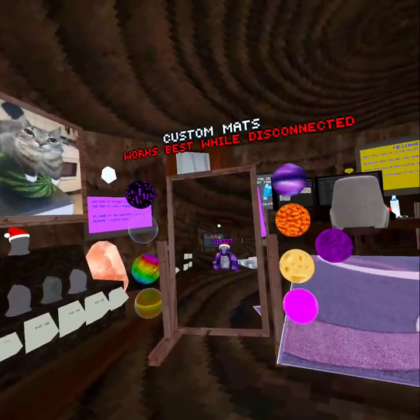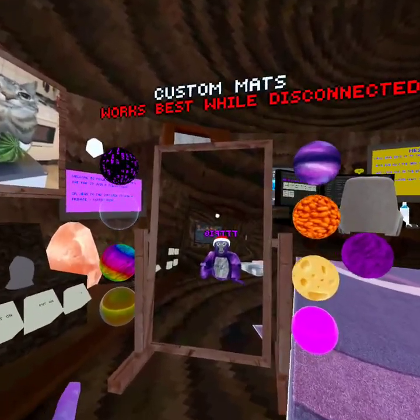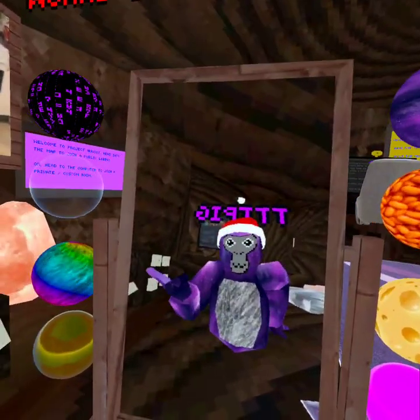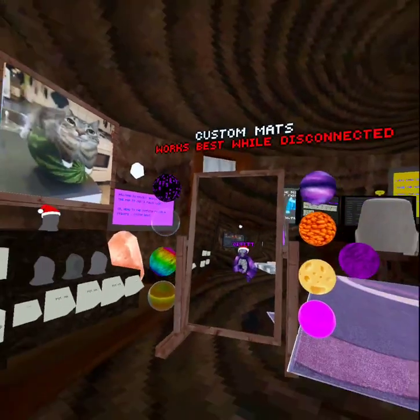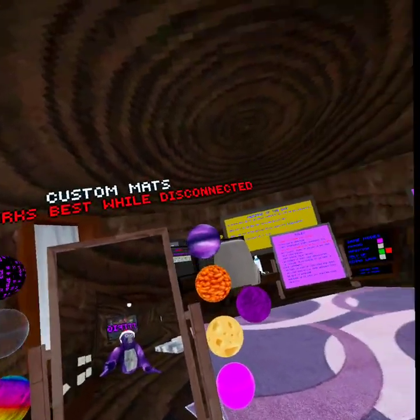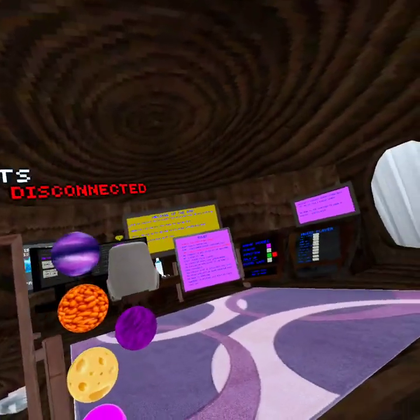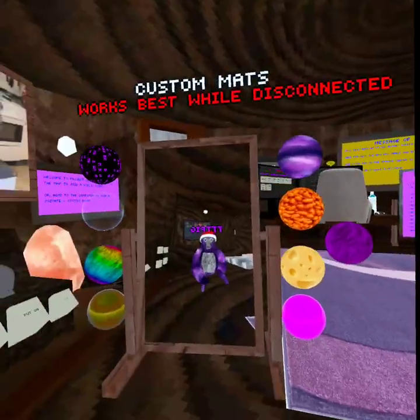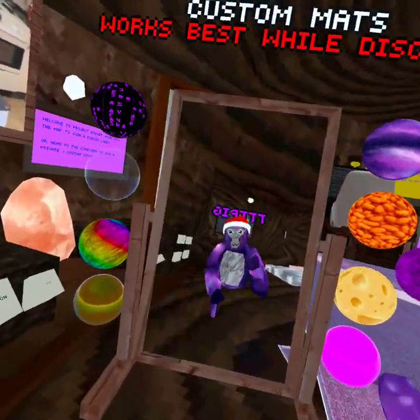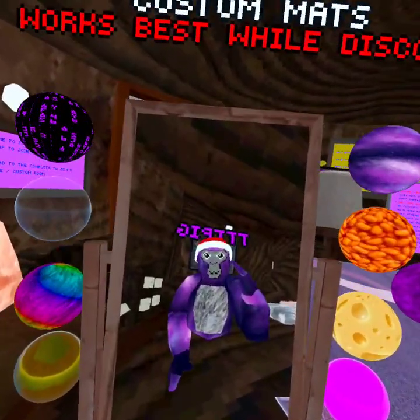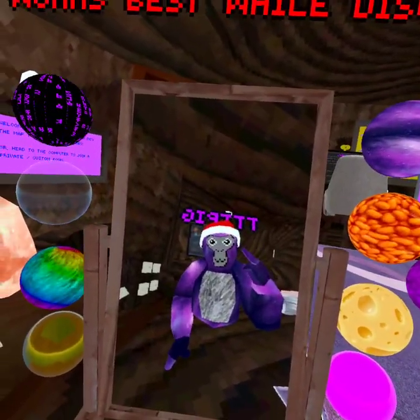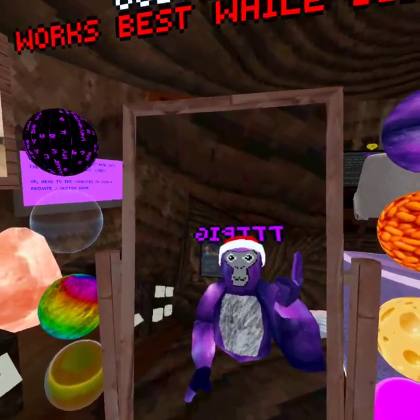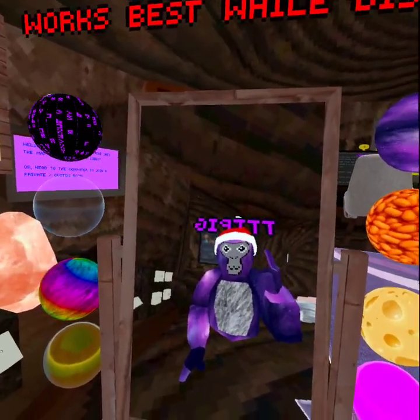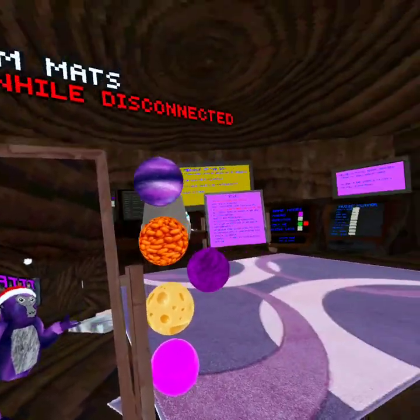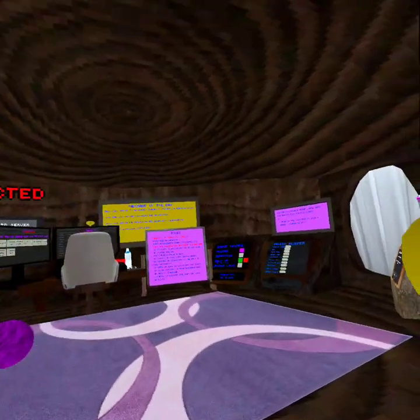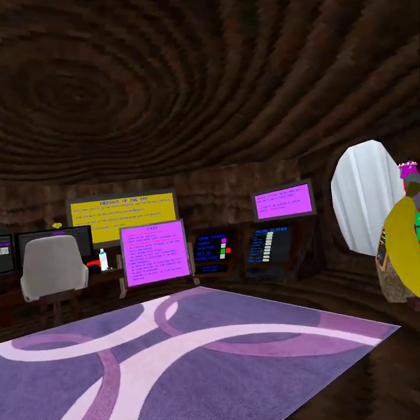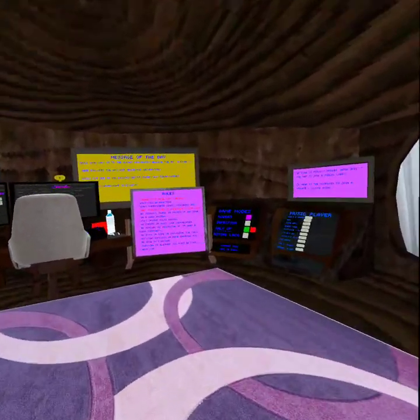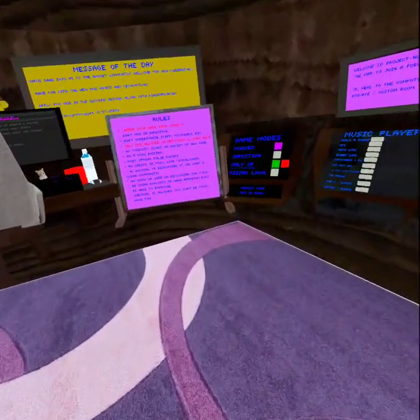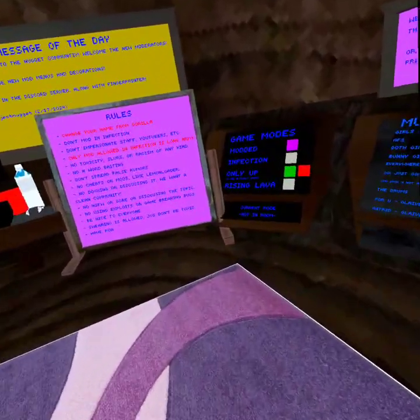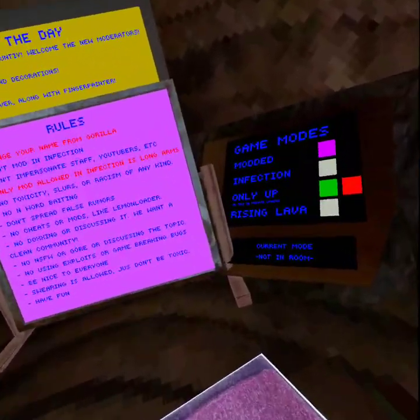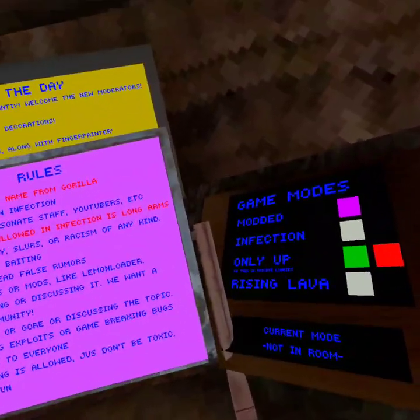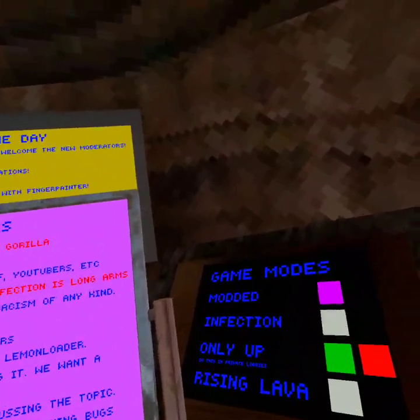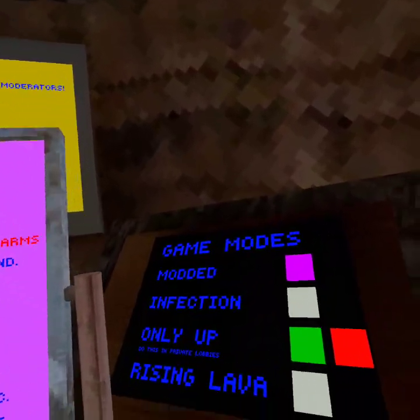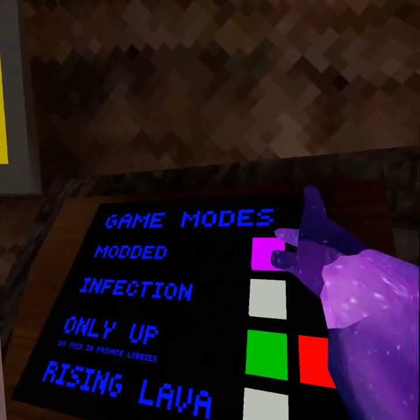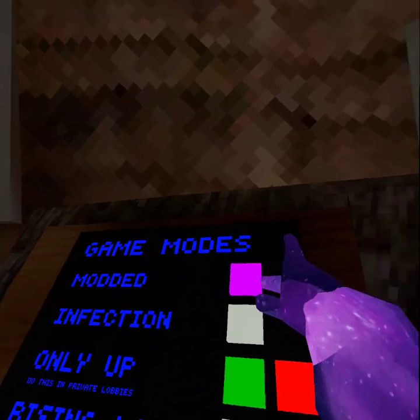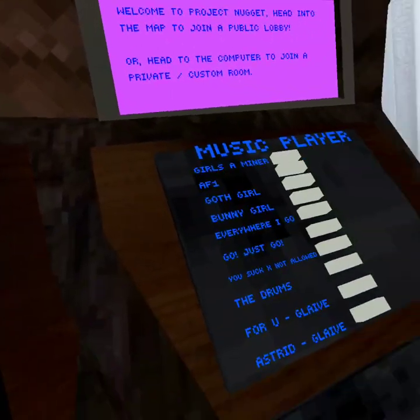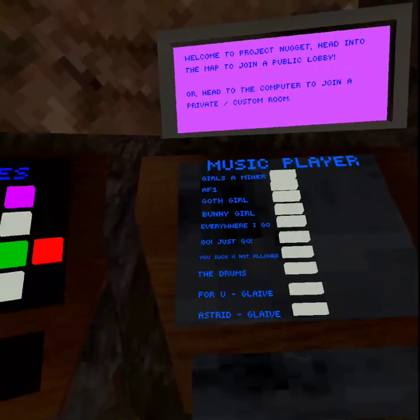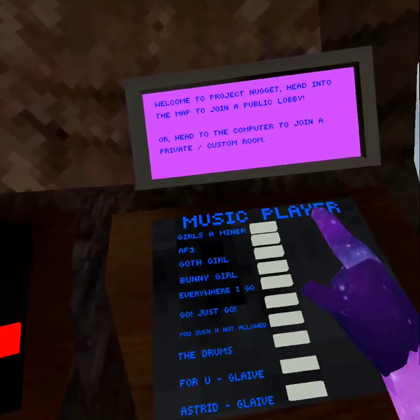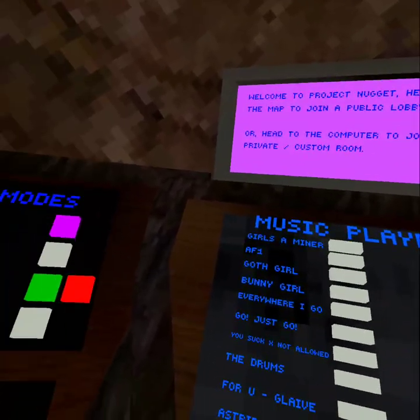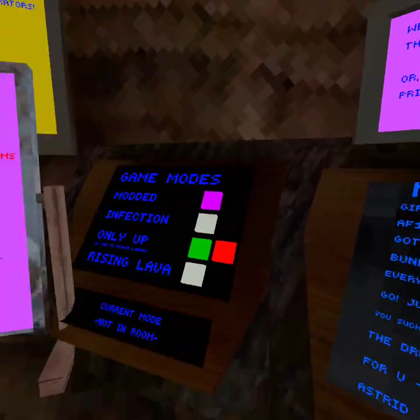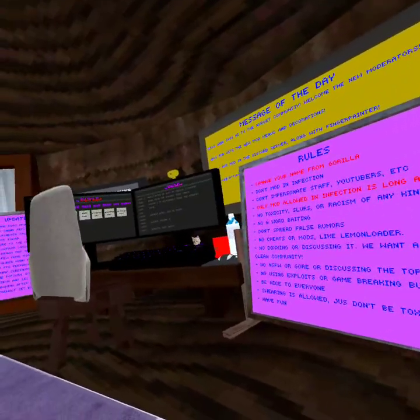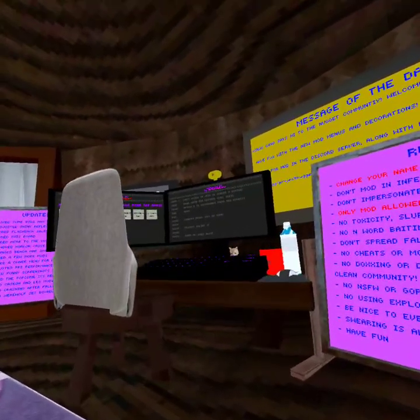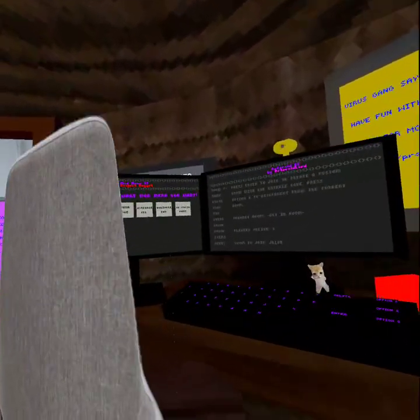There are more menus like the bark mod menu, and they didn't copy the interface. To get the mods working you gotta click on 'modded.' They also have a music player.